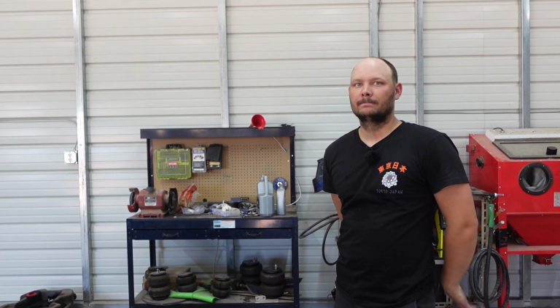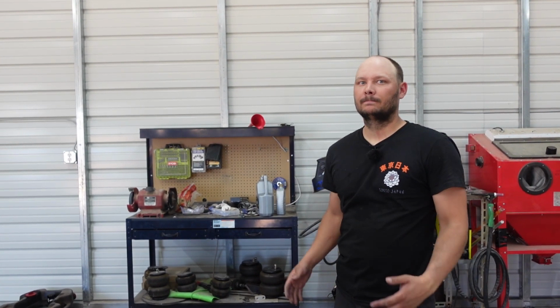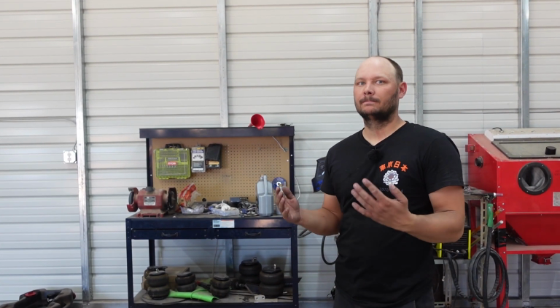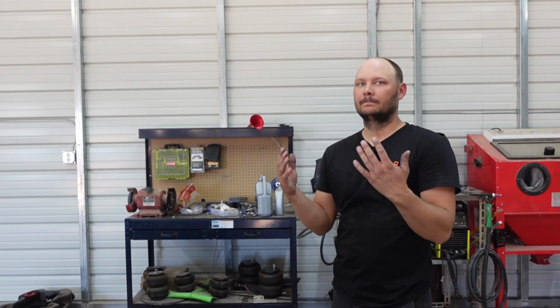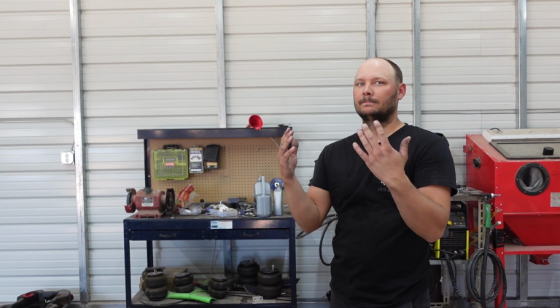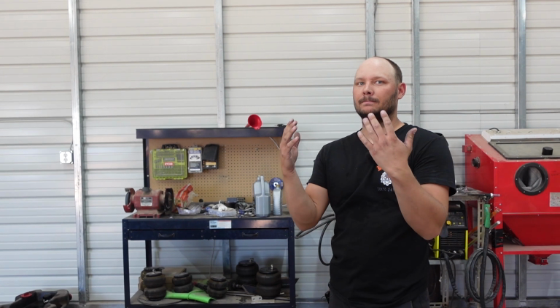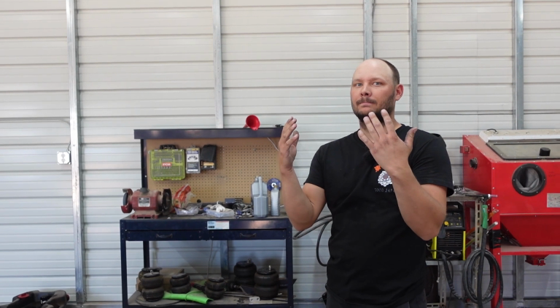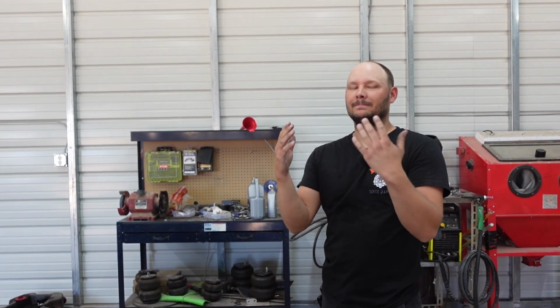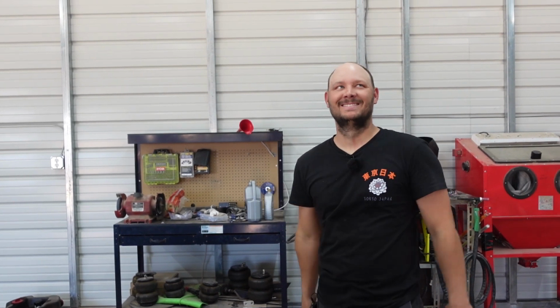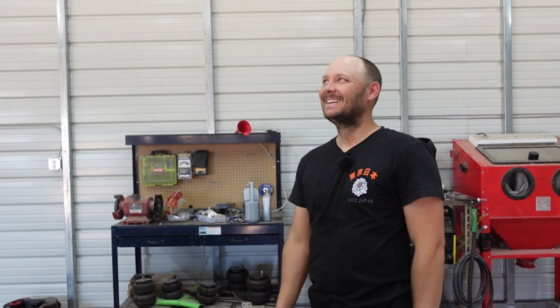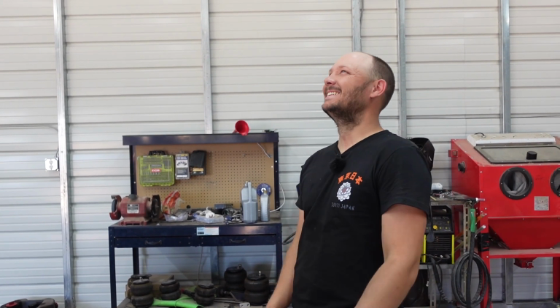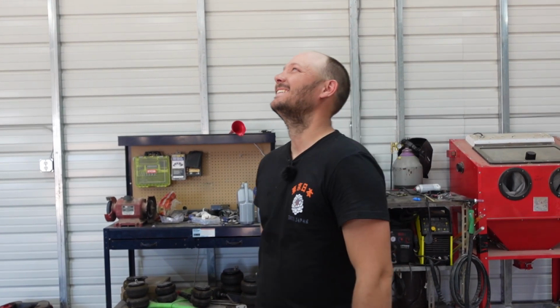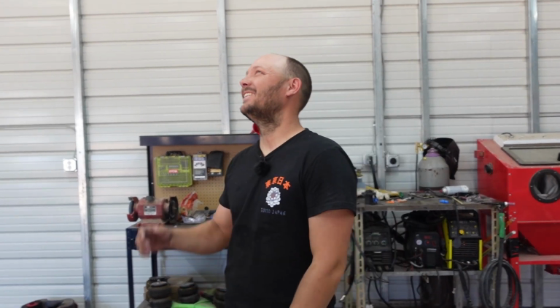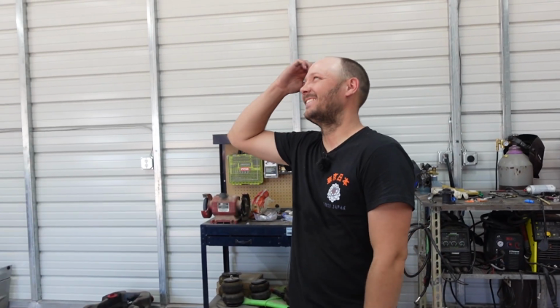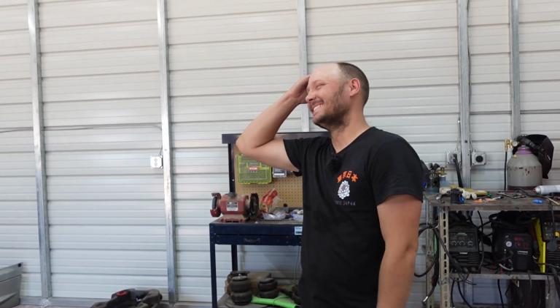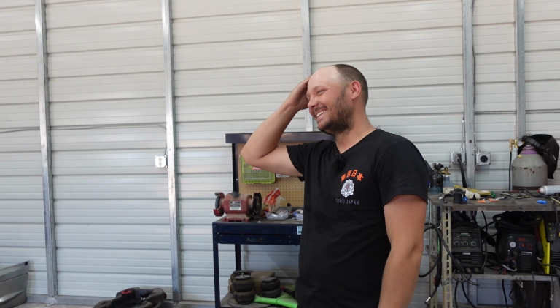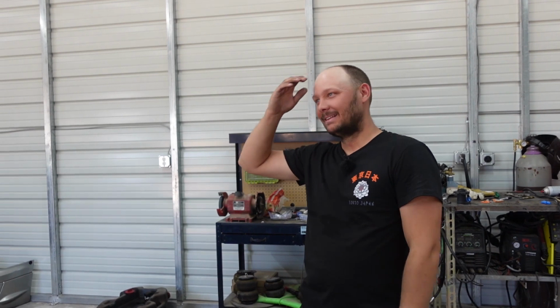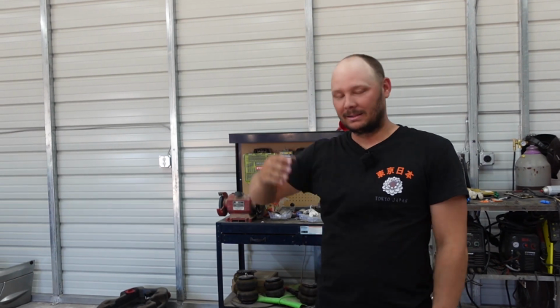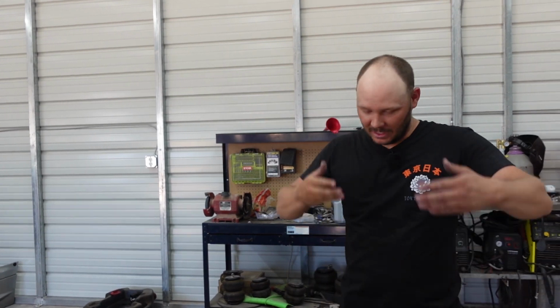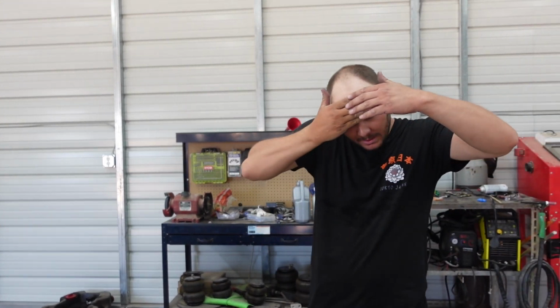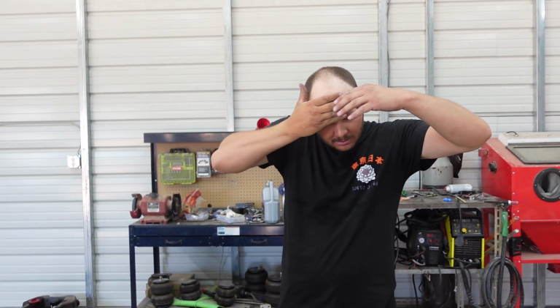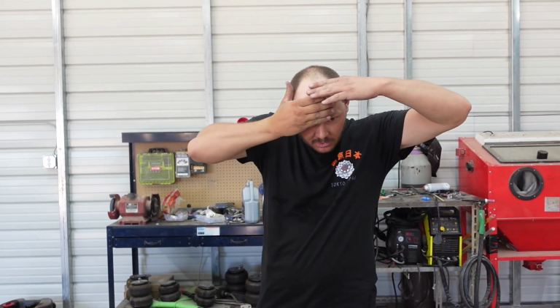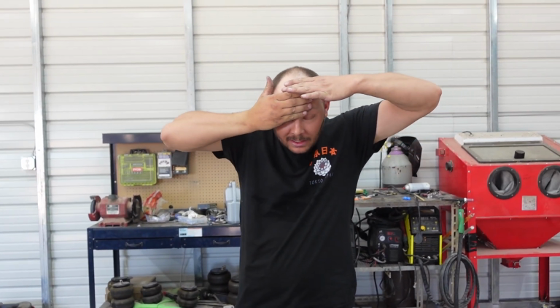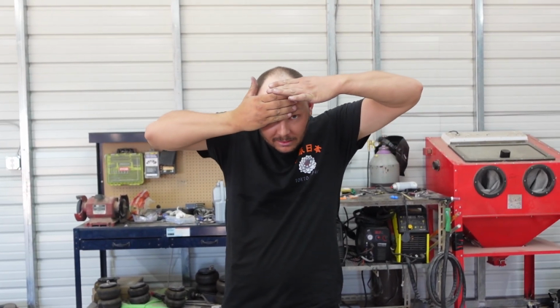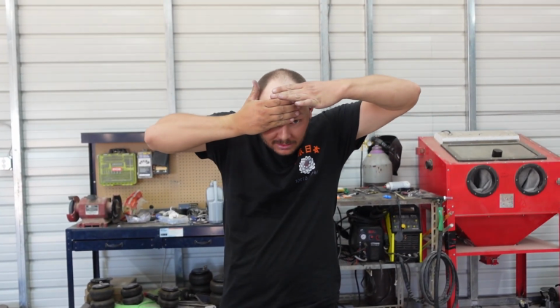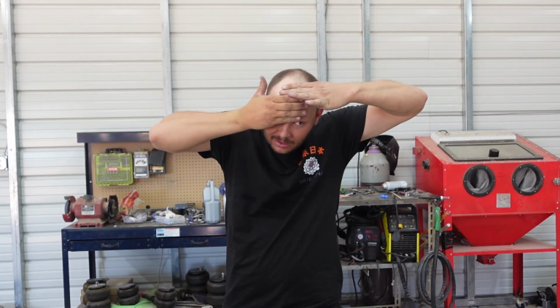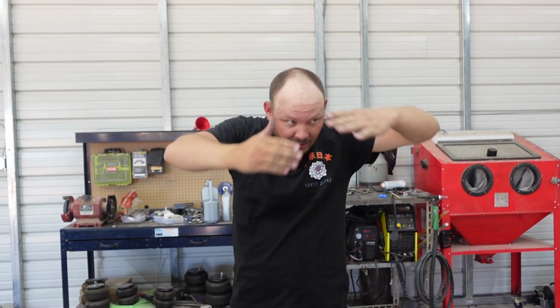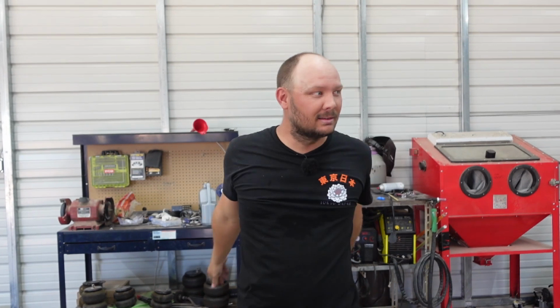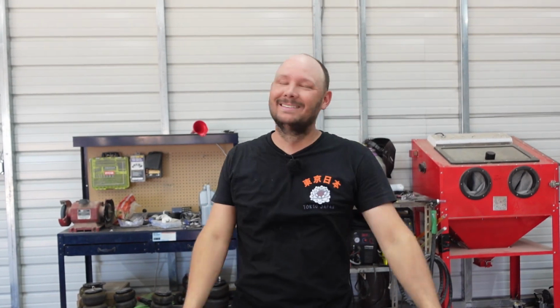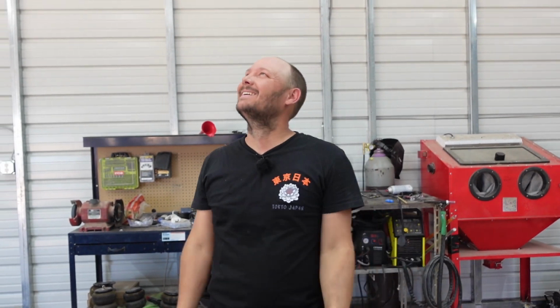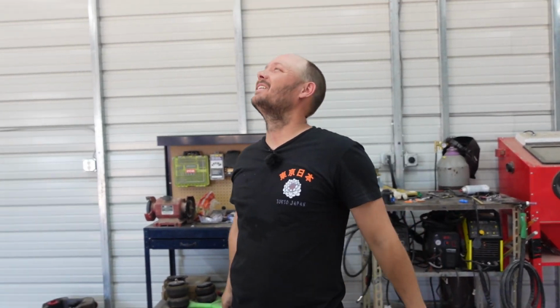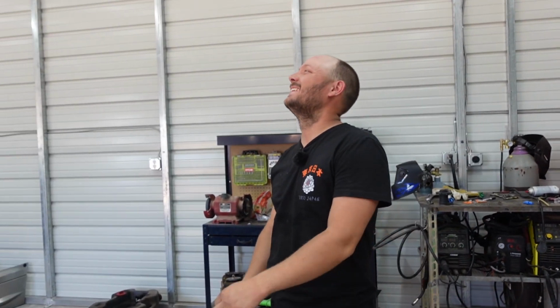Nice forehead — we never see it. I still don't know what to do with my hands. We never see it because you always have a hat on. Dude, it's not a forehead, okay? Put some more spec on it — it's like a nine head. It's a seven head. Eight head.